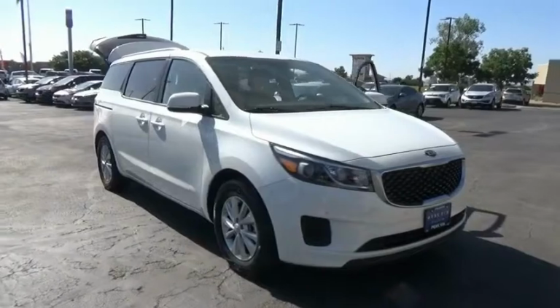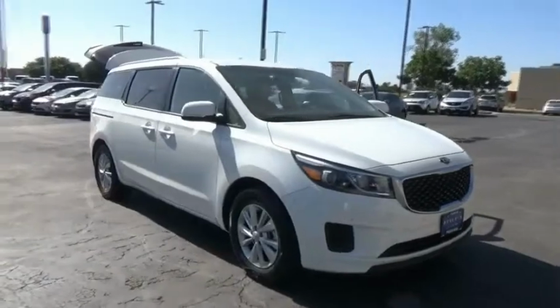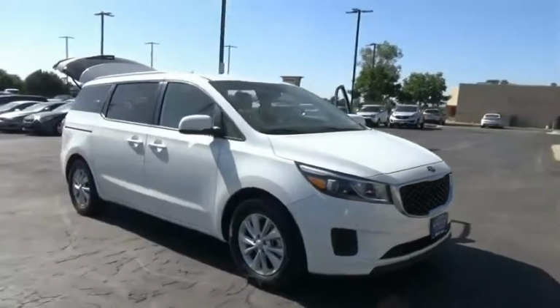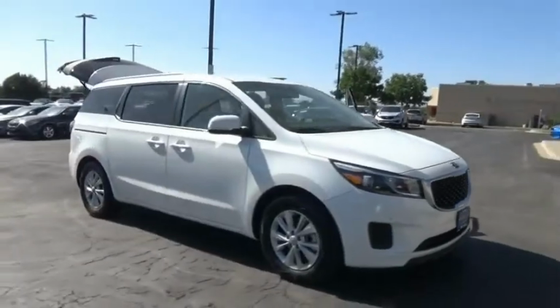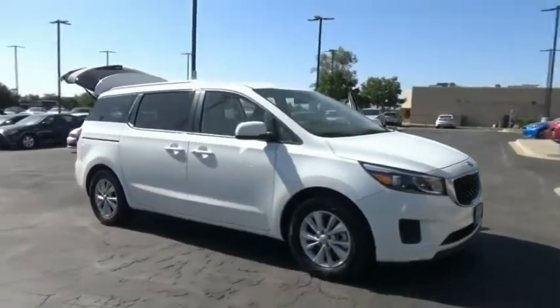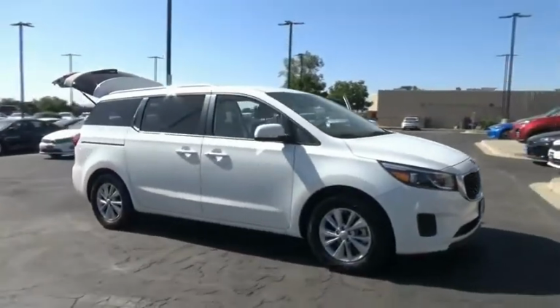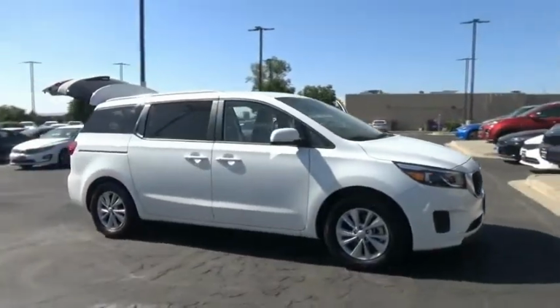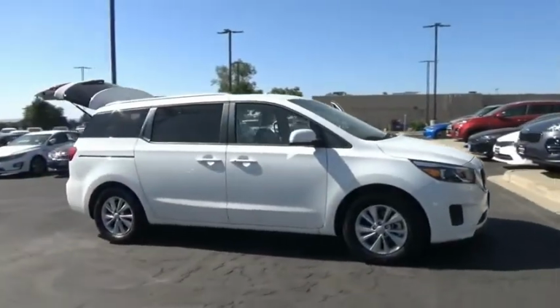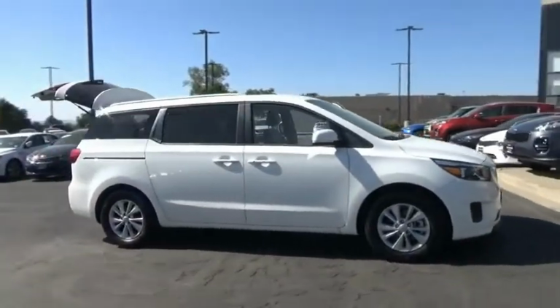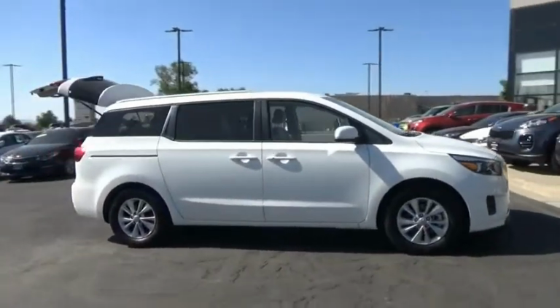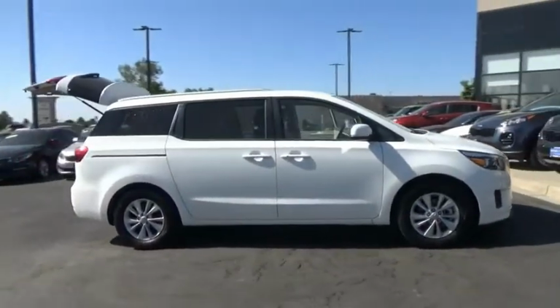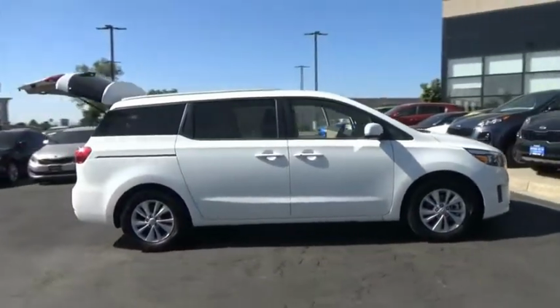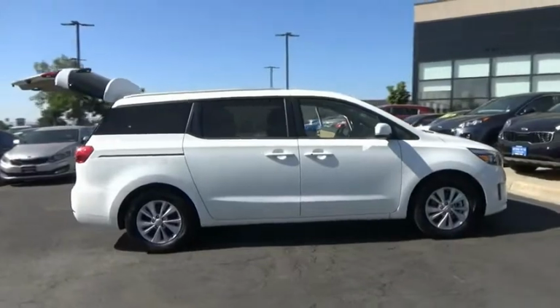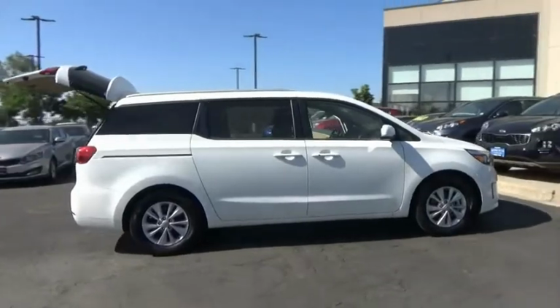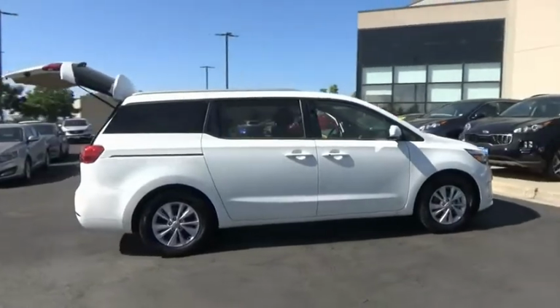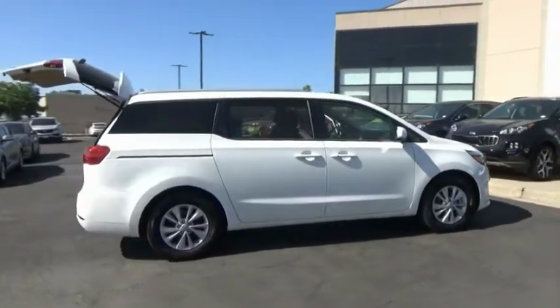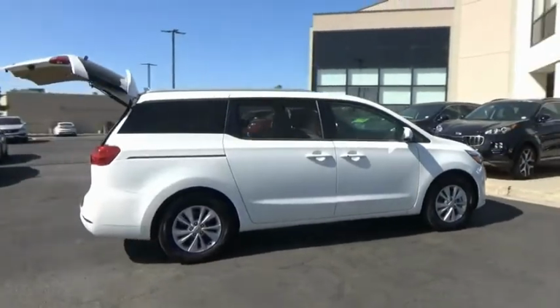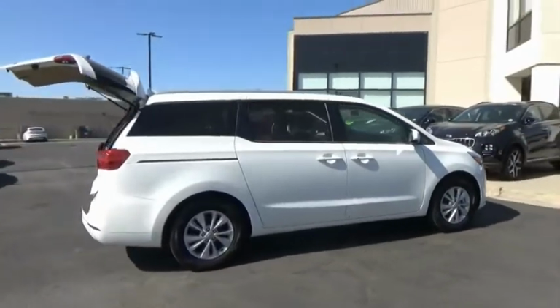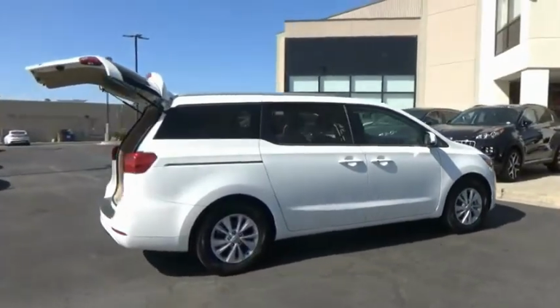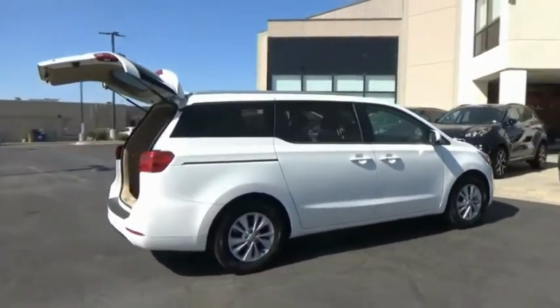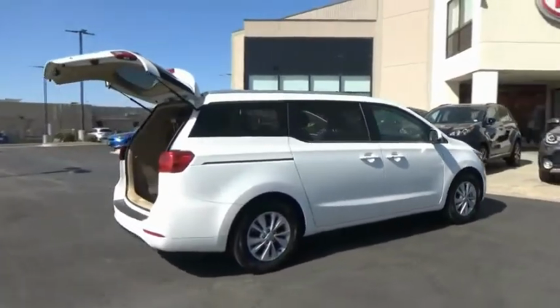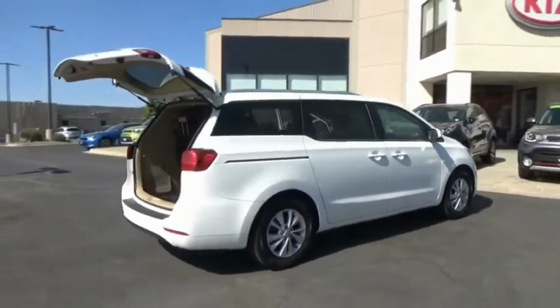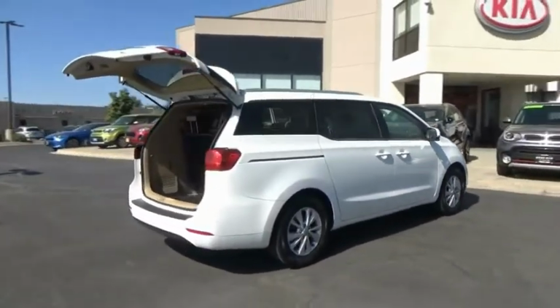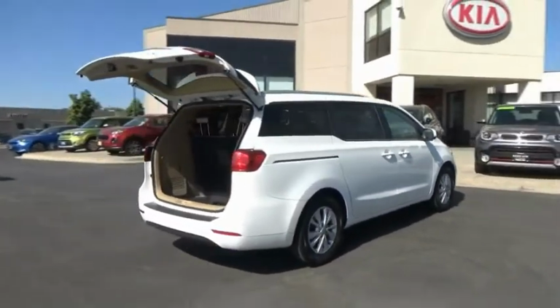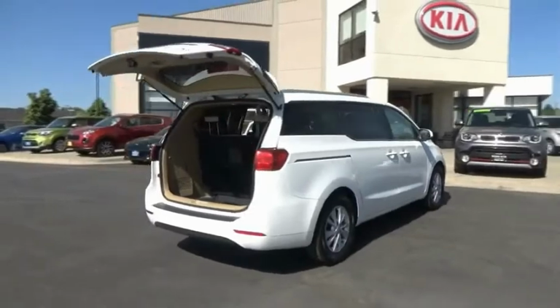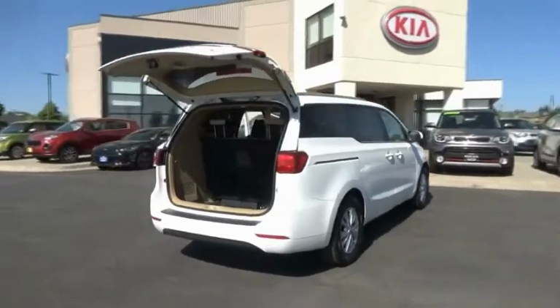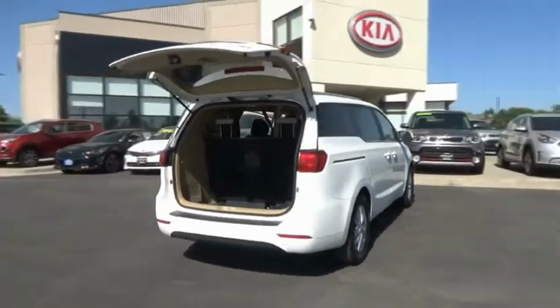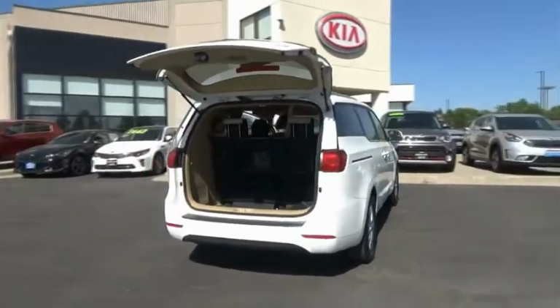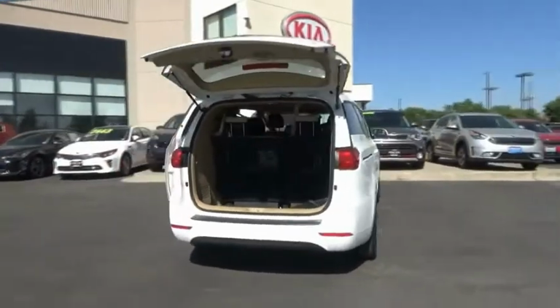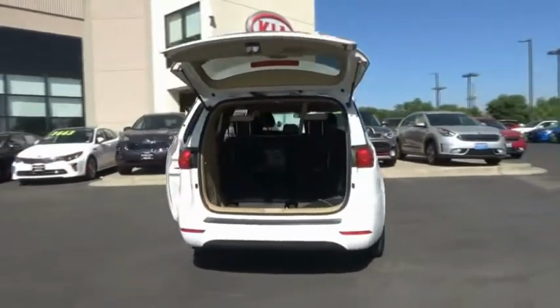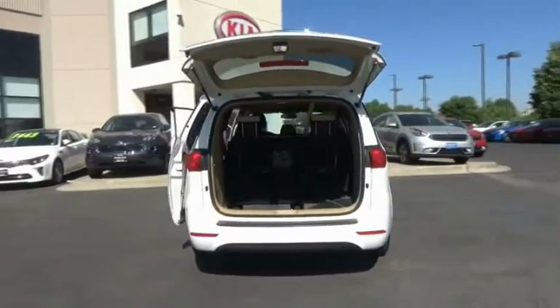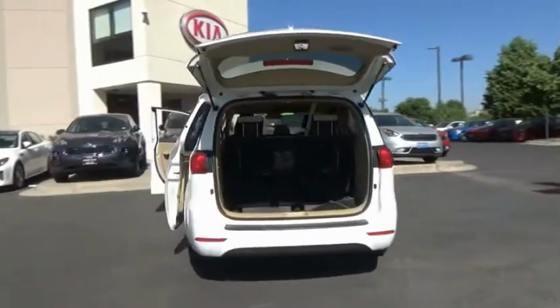Let's drive the 2017 Sedona. Sedona has the highest safety rating of any minivan on the market. With its comfortable ride, quiet cabin, and seating for up to seven passengers, the Sedona is a great choice for any on-the-go family.